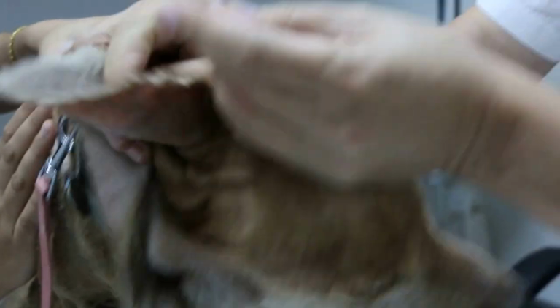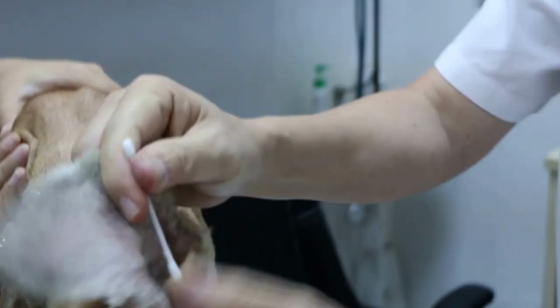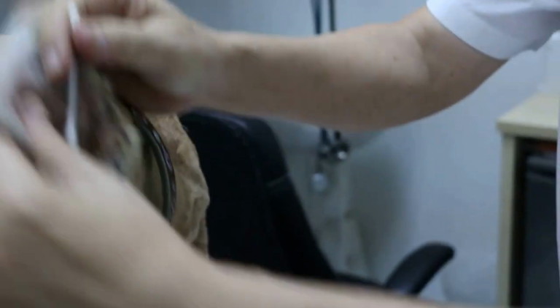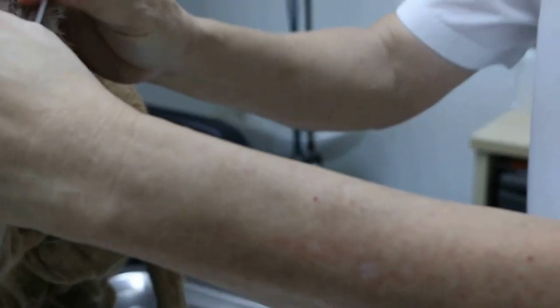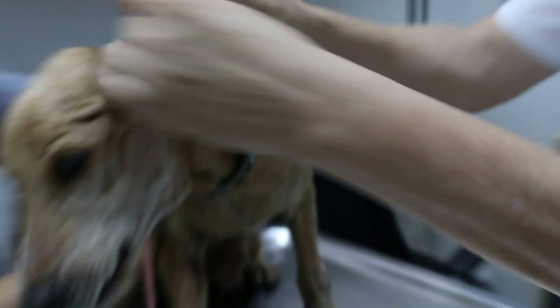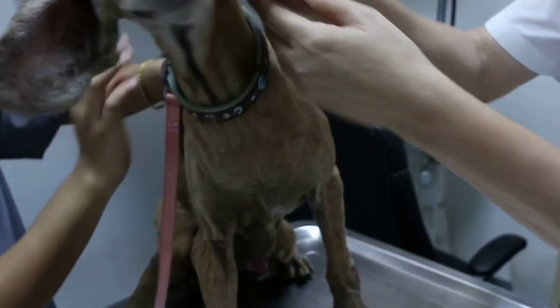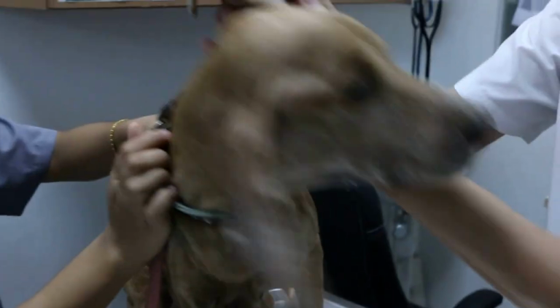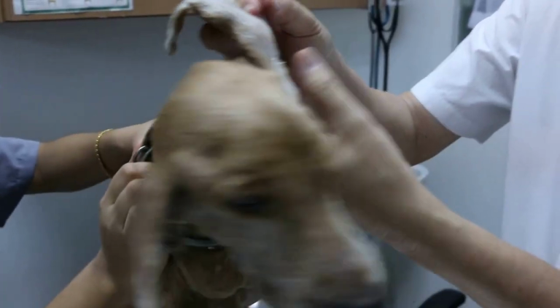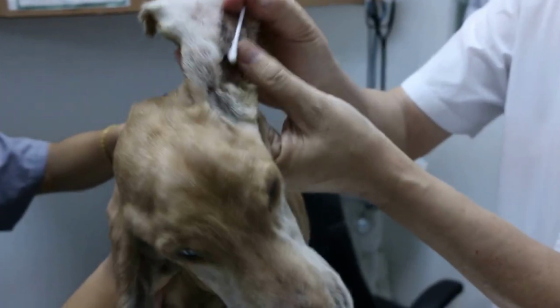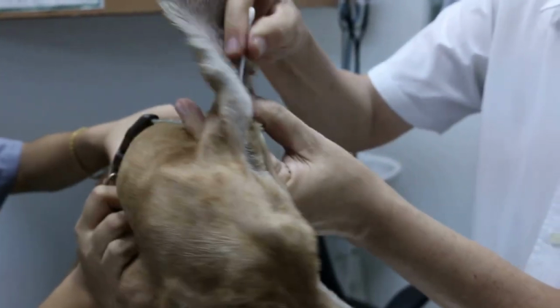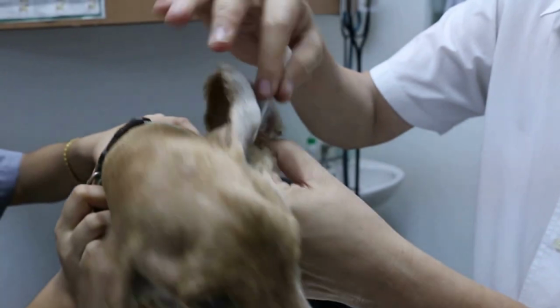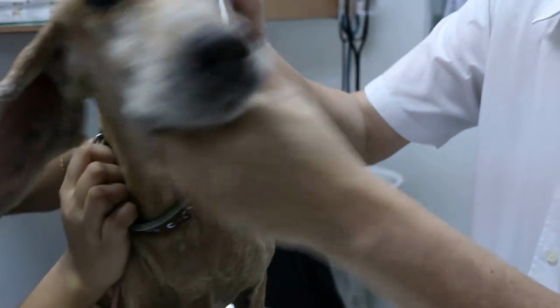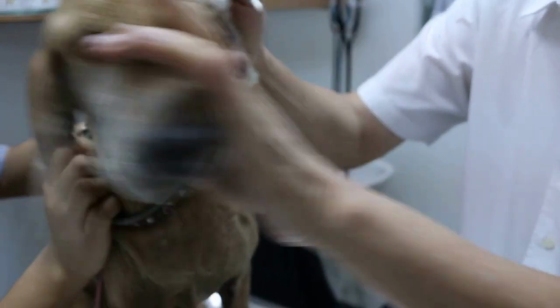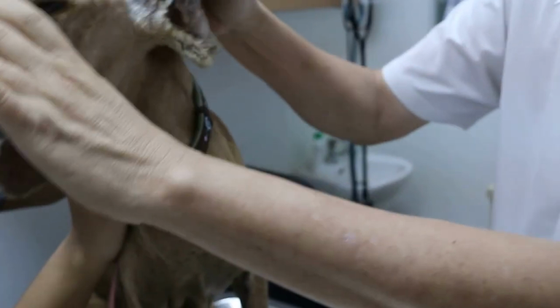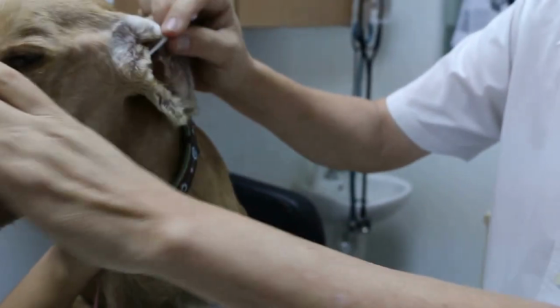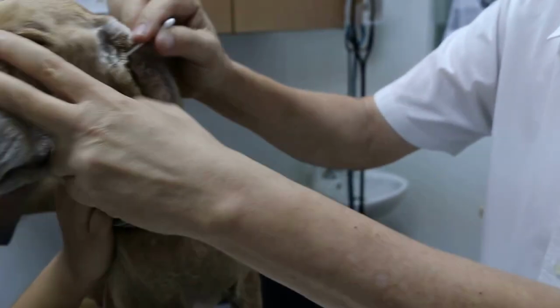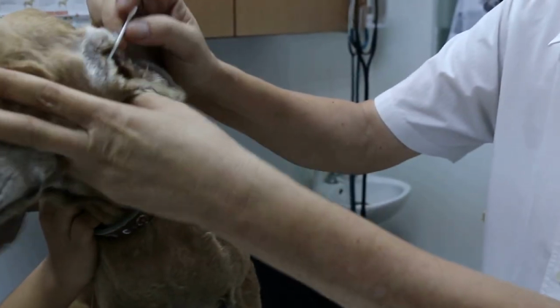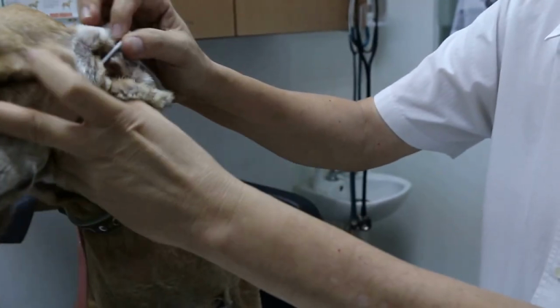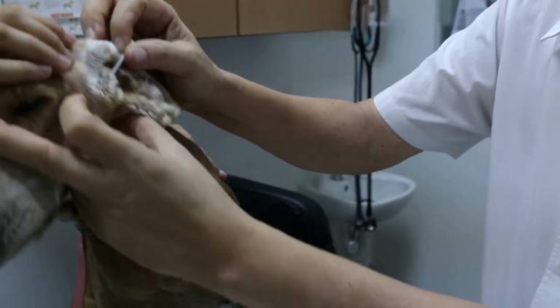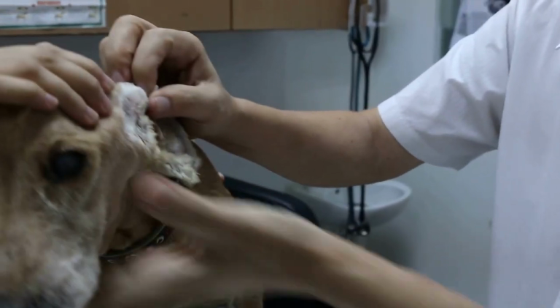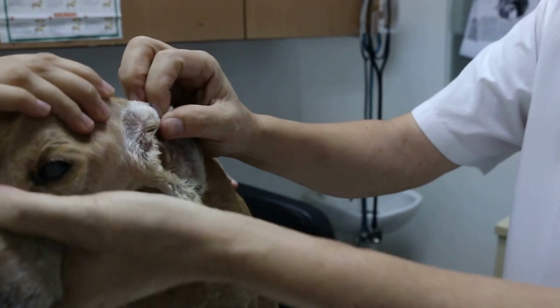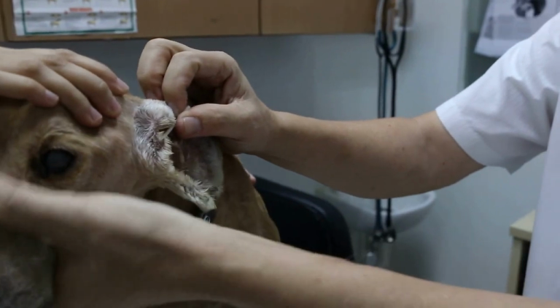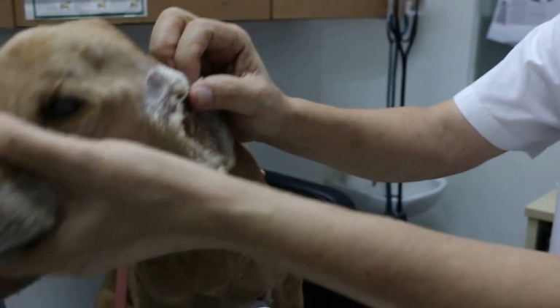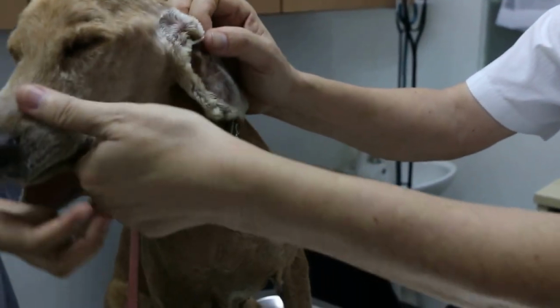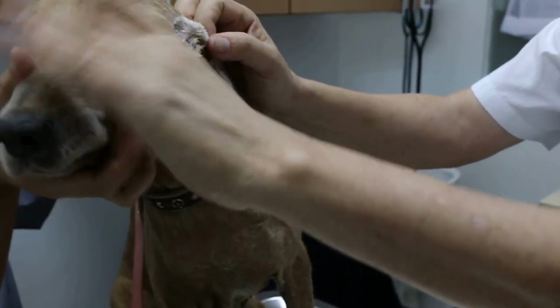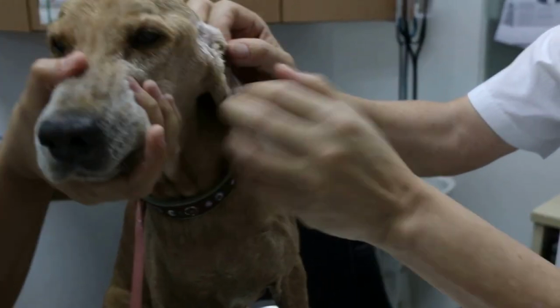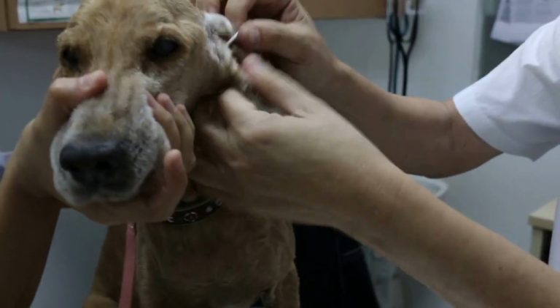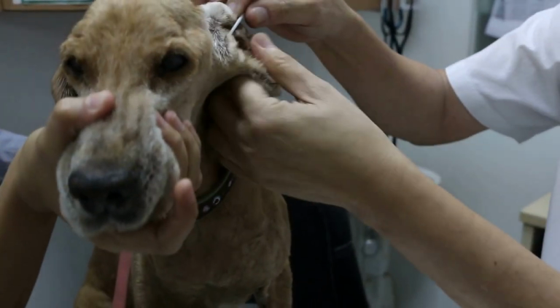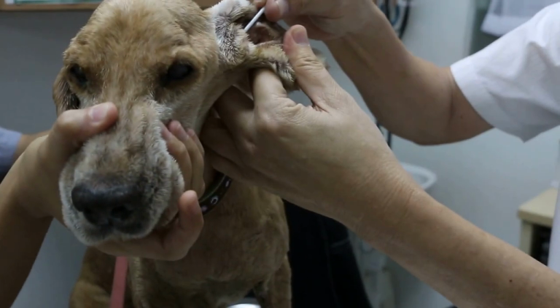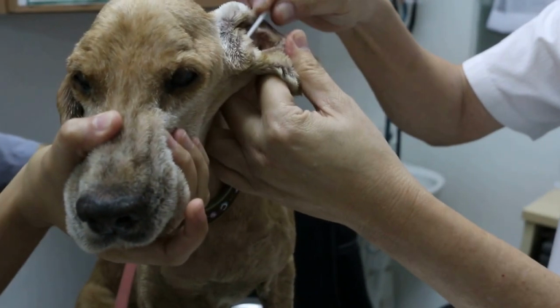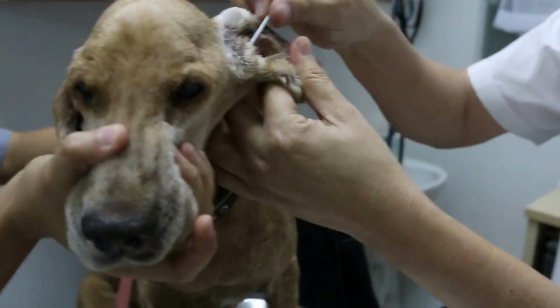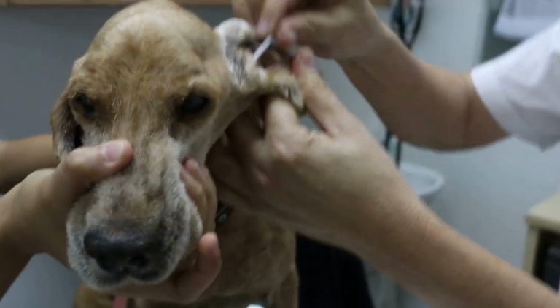Now I will check — we have irrigated the ears two times. One time using sedation because it's very difficult to clean the ears if you don't sedate the dog.